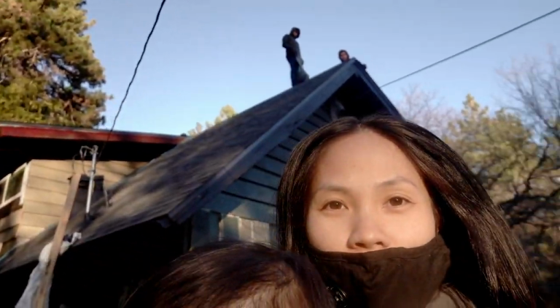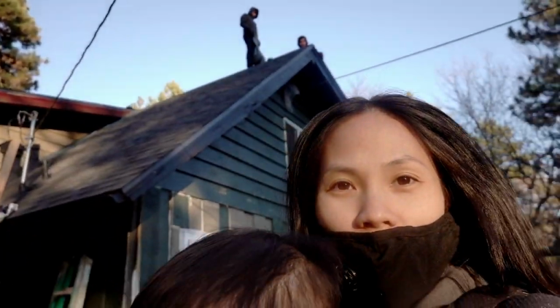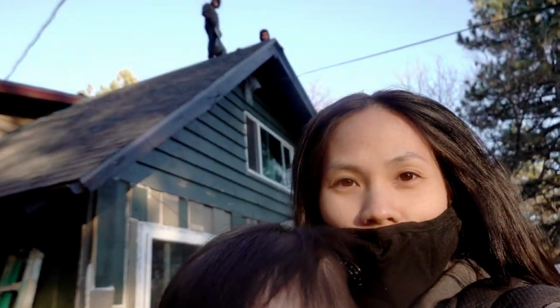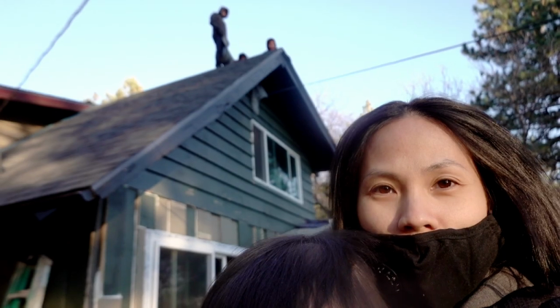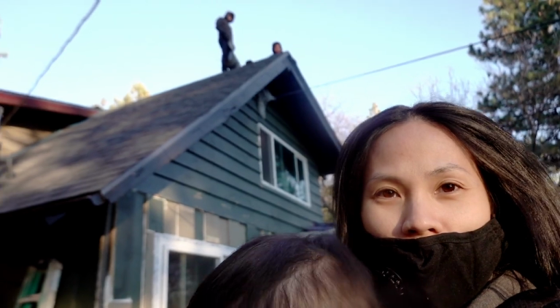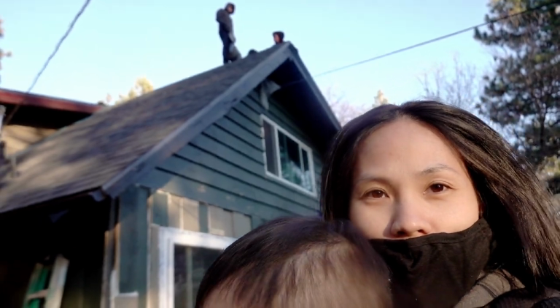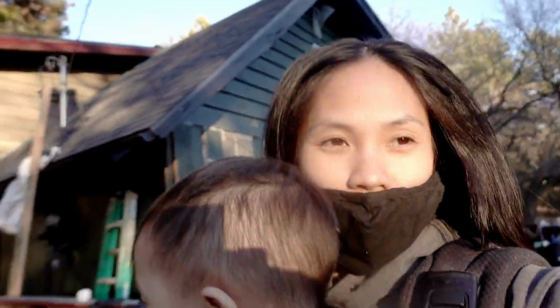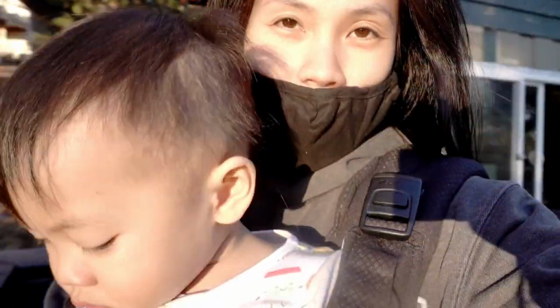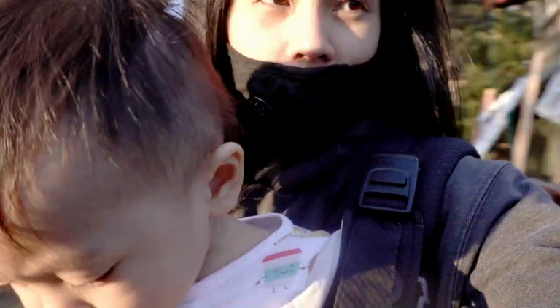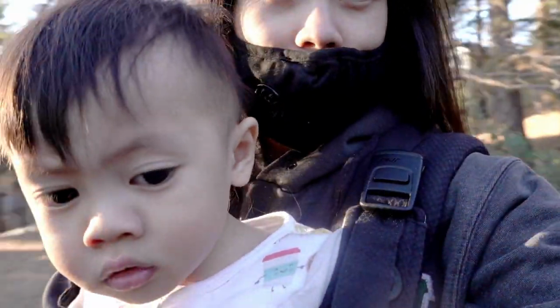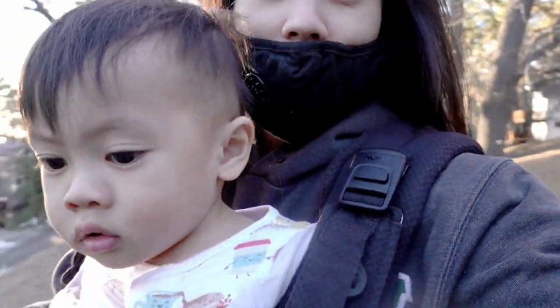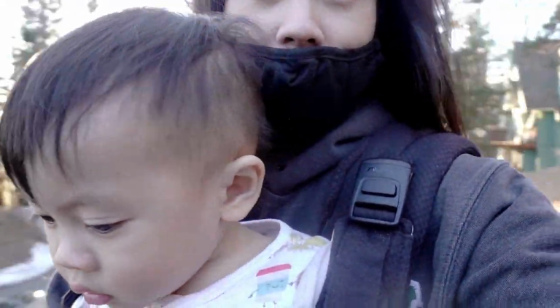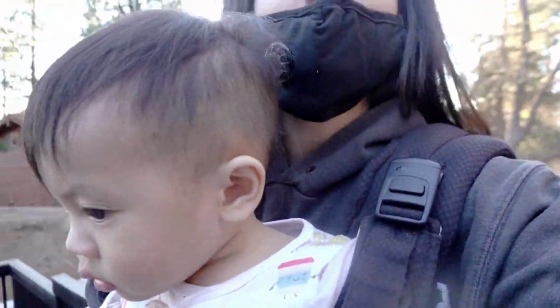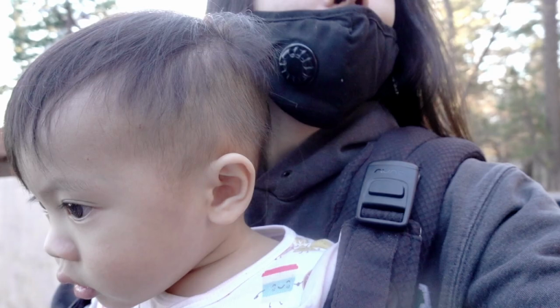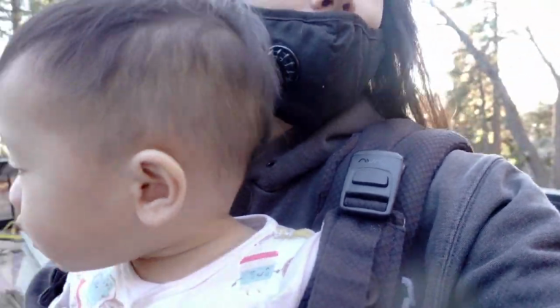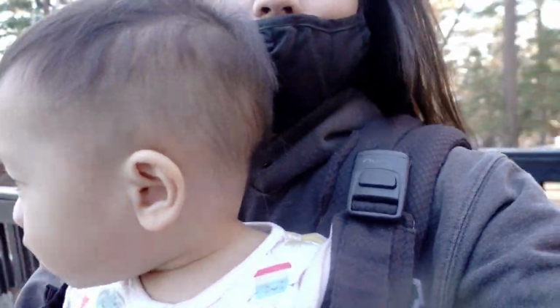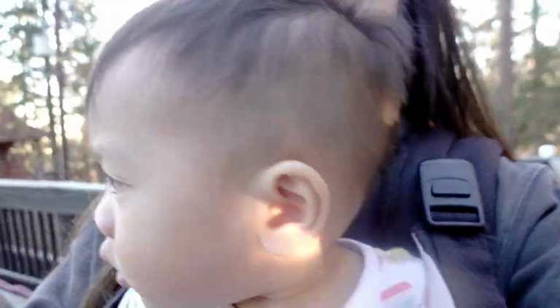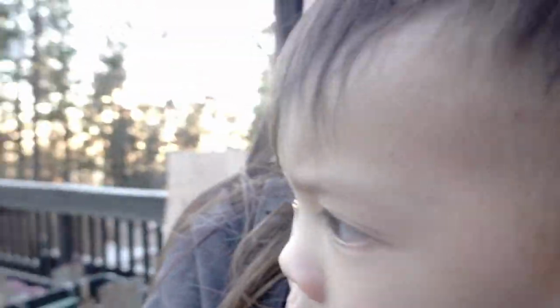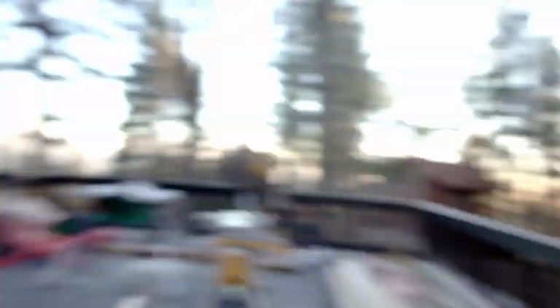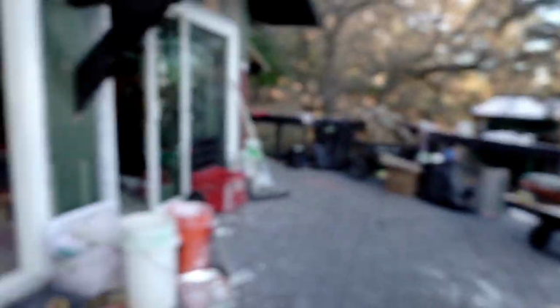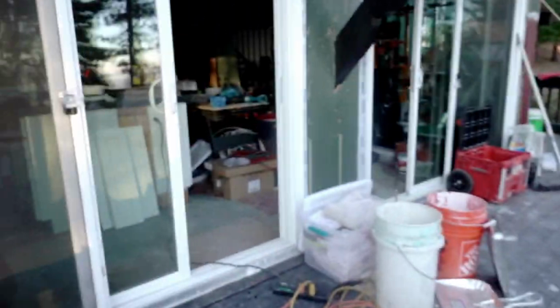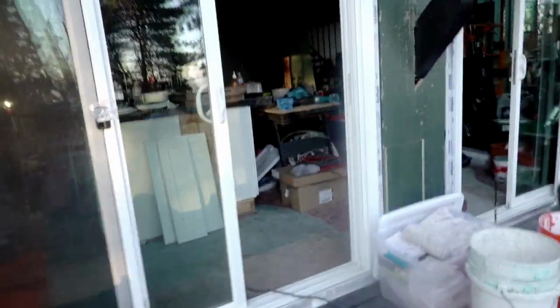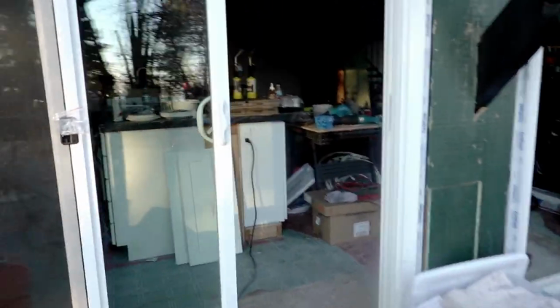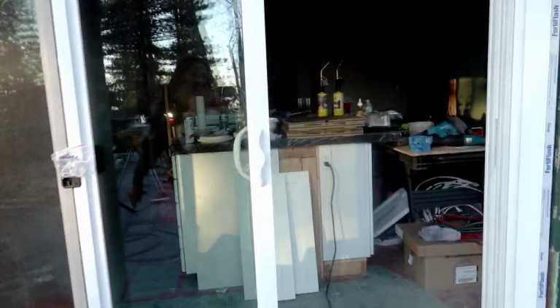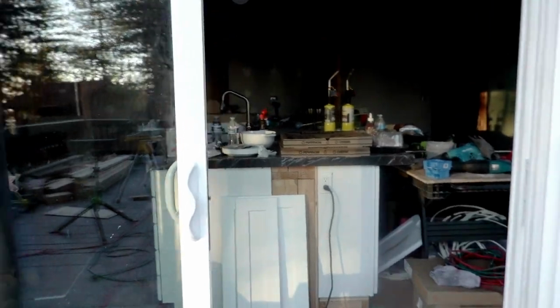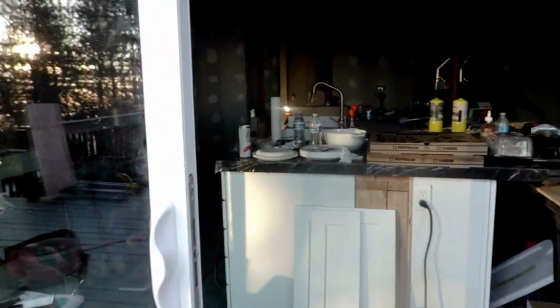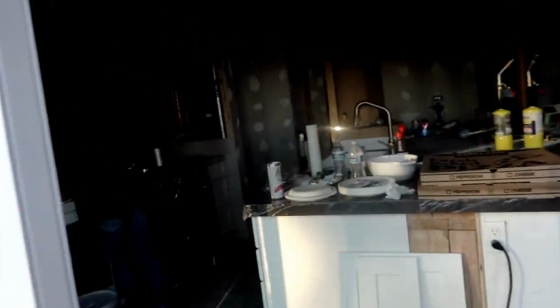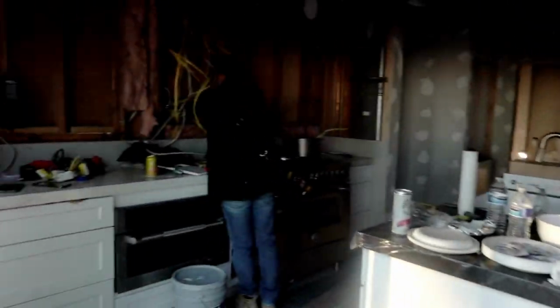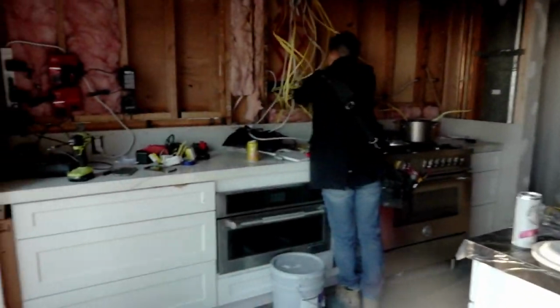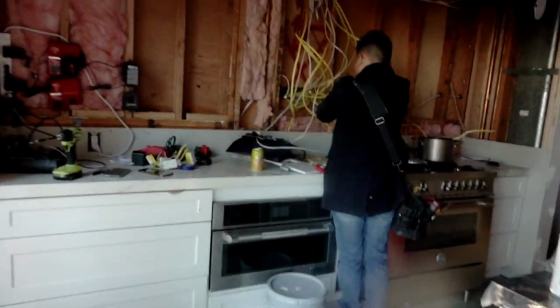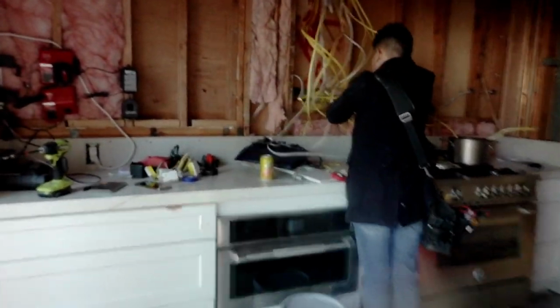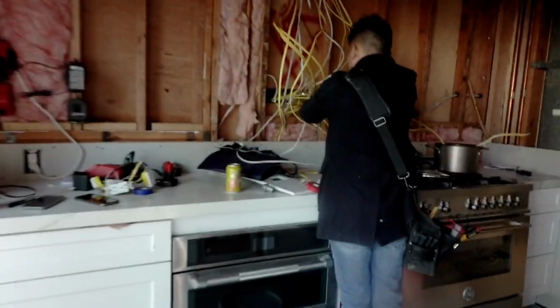We have roofers working on the roof. Looking good. Everyone is keeping busy. Drywall is coming in — going quick. Brian is doing electricity.